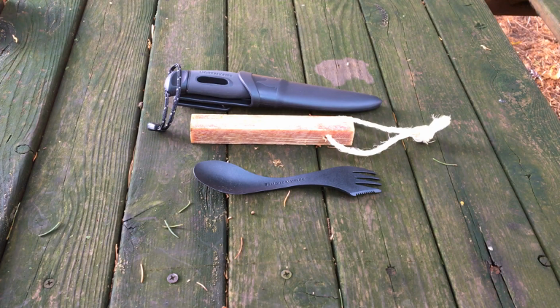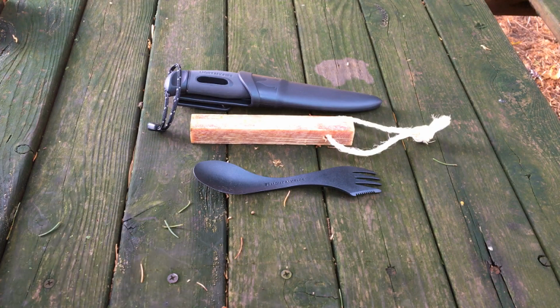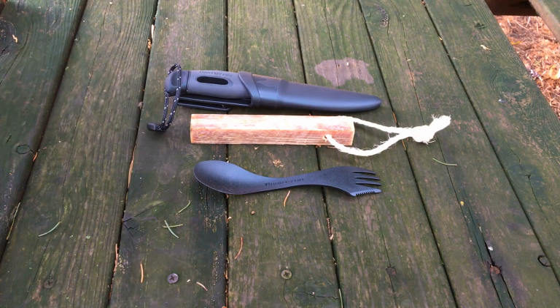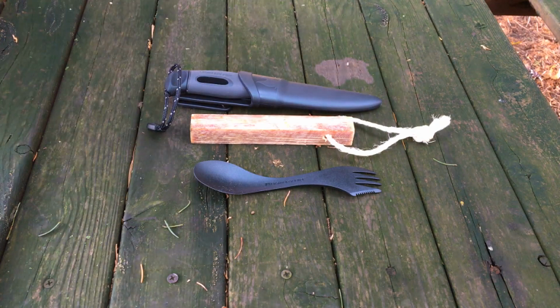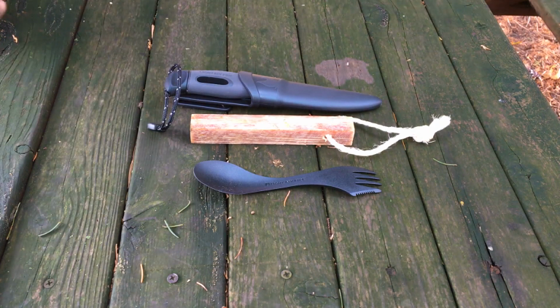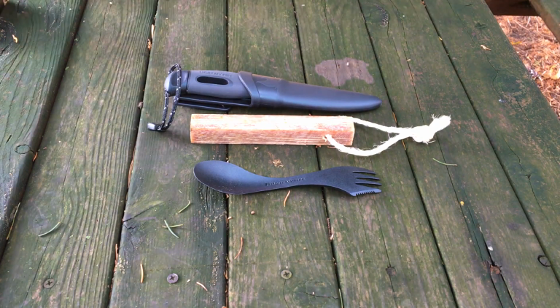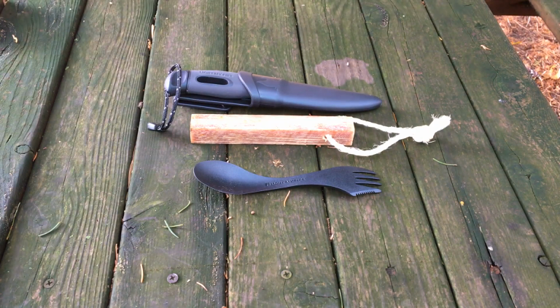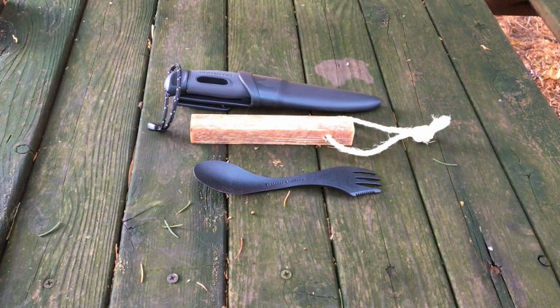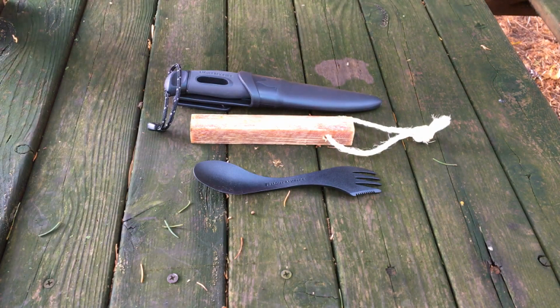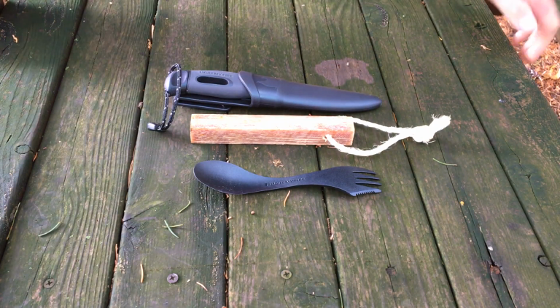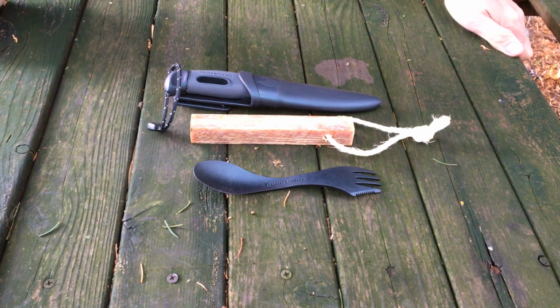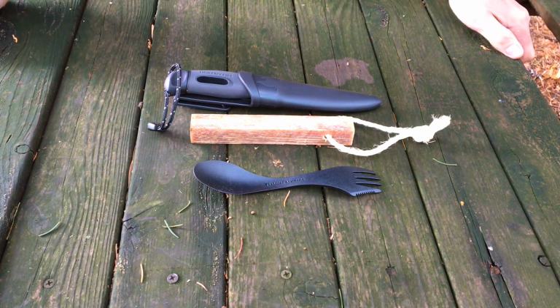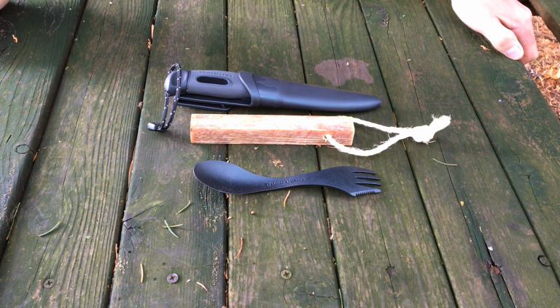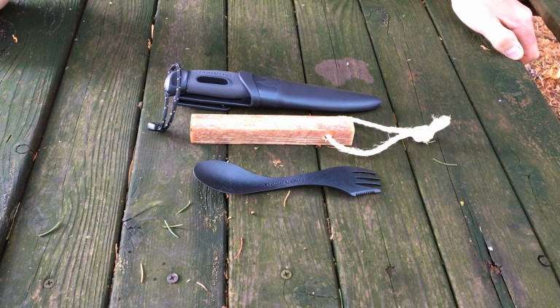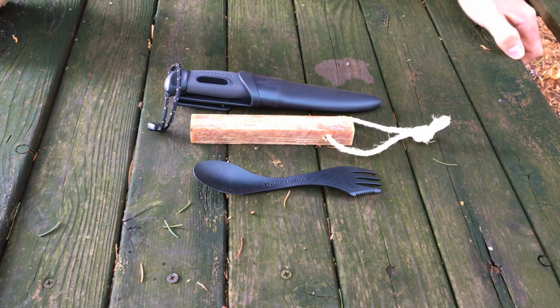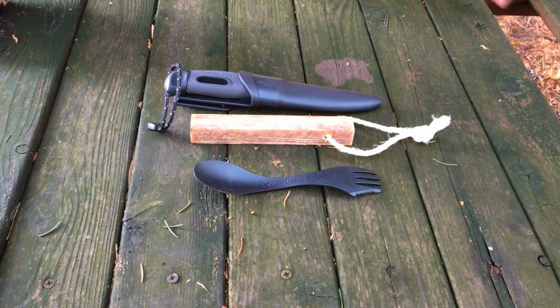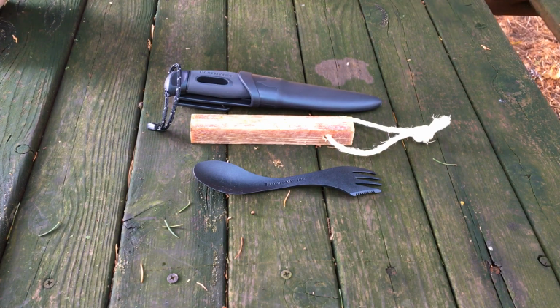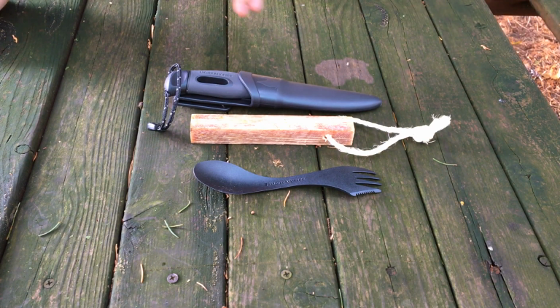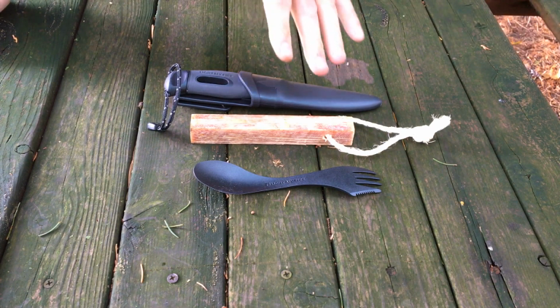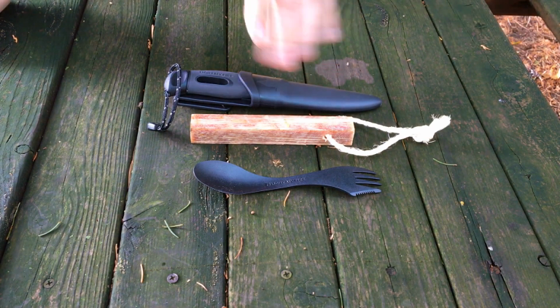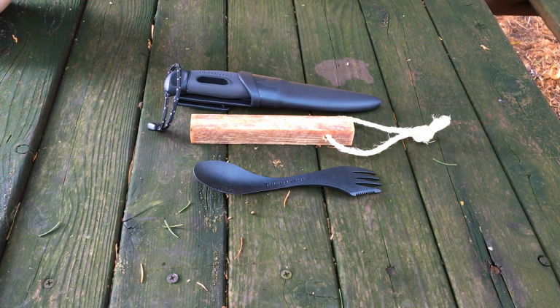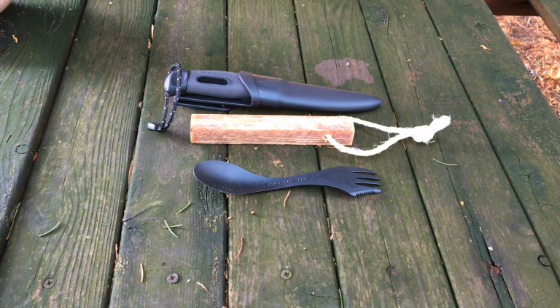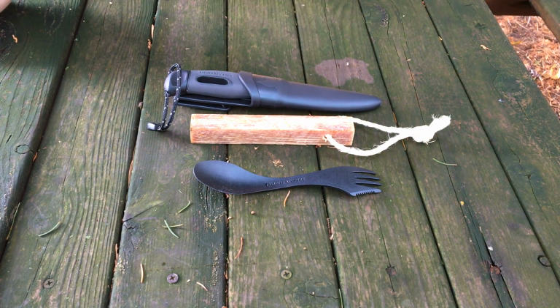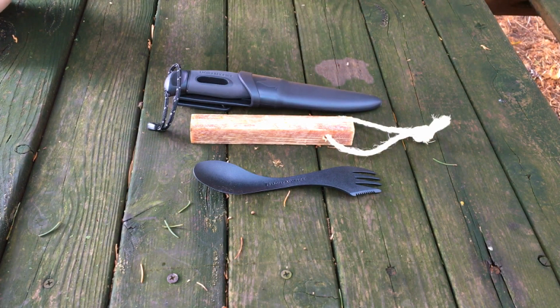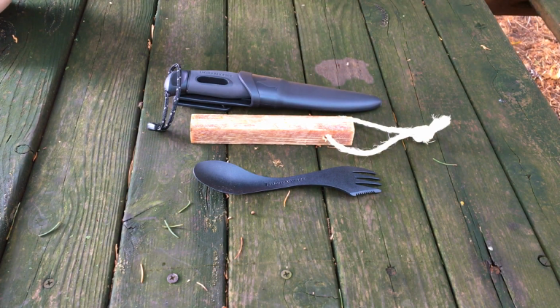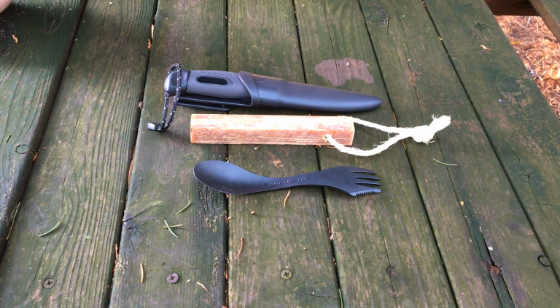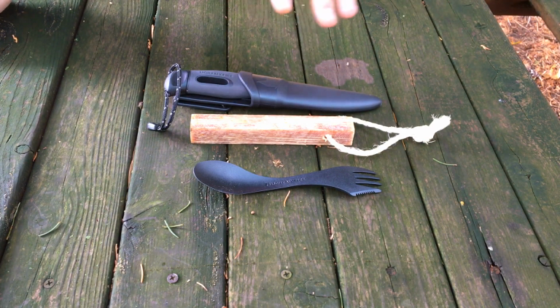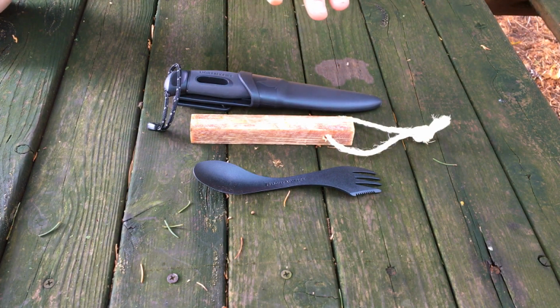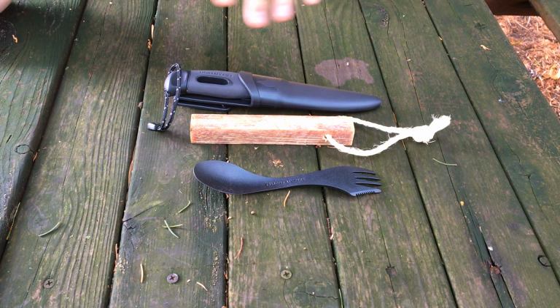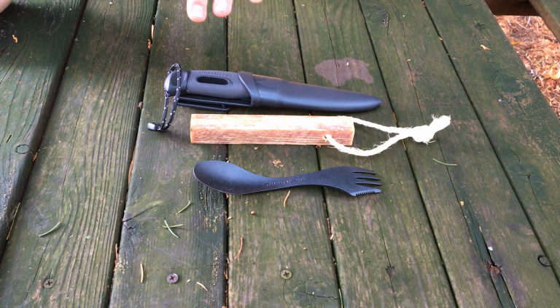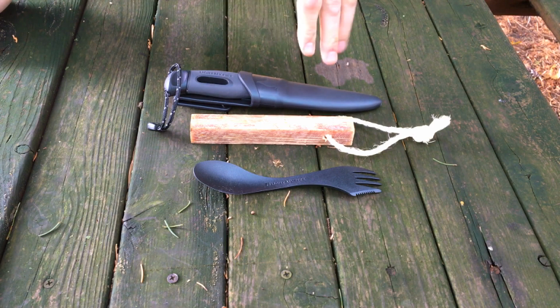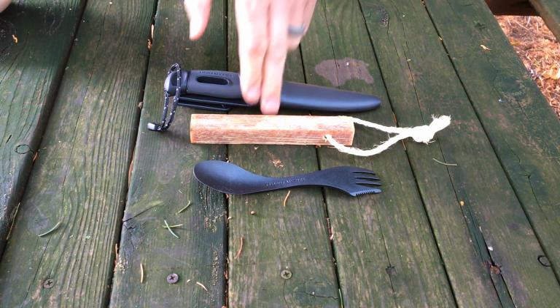What we got here on the camera today is the Black Pearl Camp Kit from Light My Fire. This is a limited edition kit that they're offering right now. What it includes is what you see here.